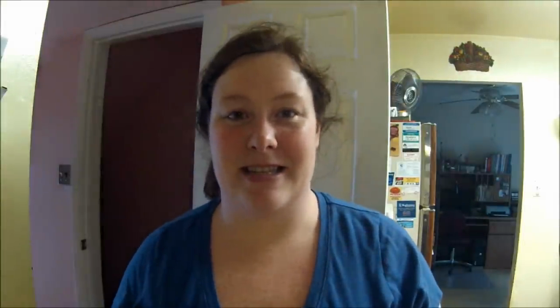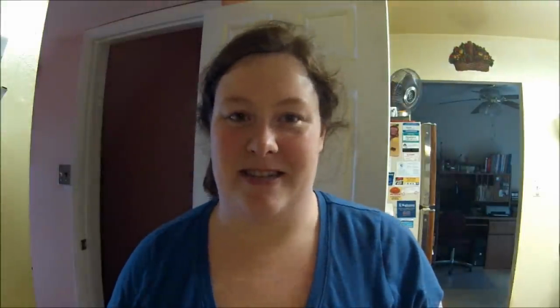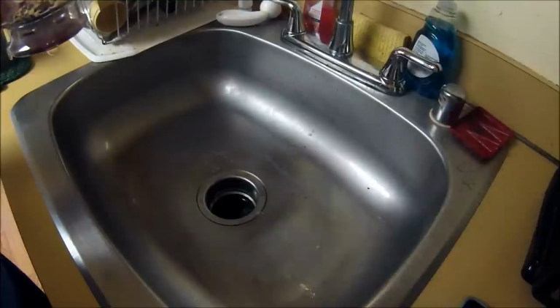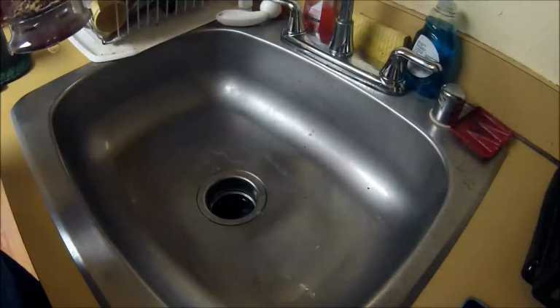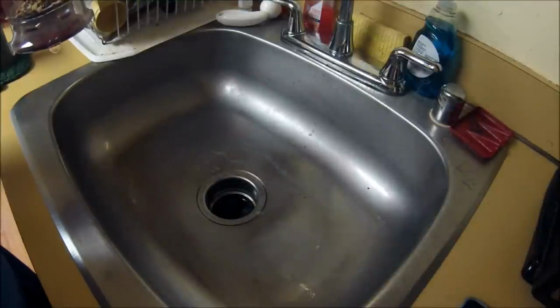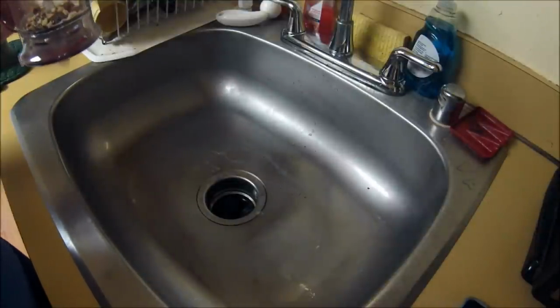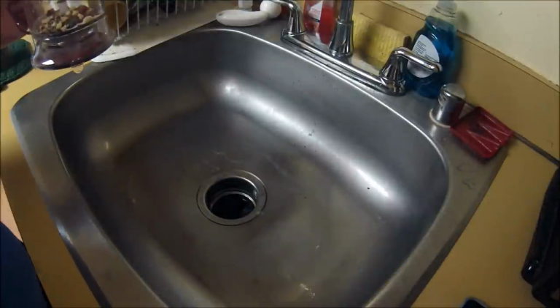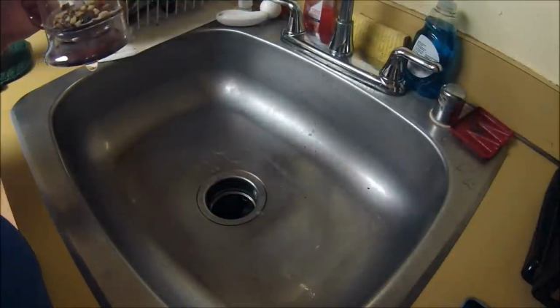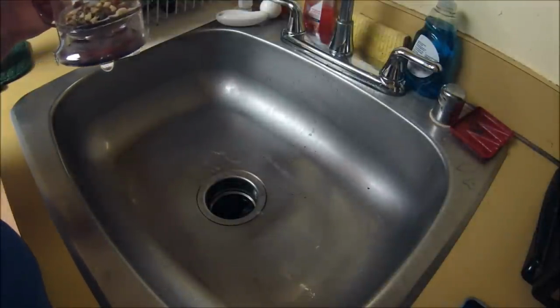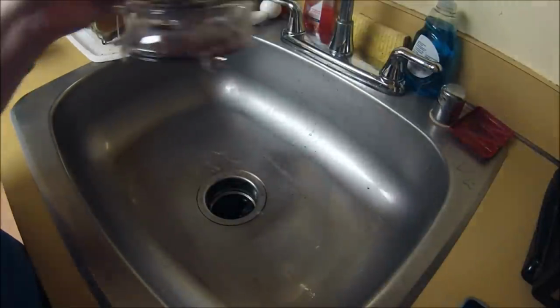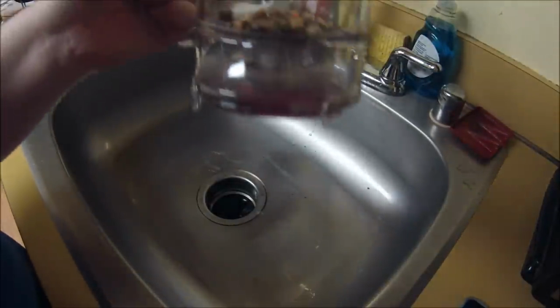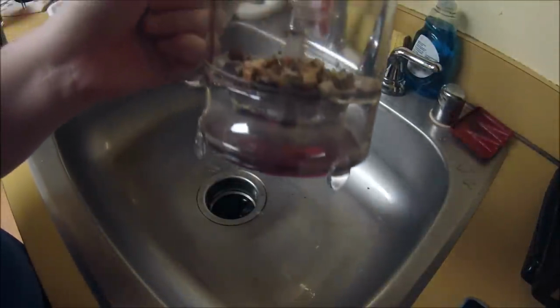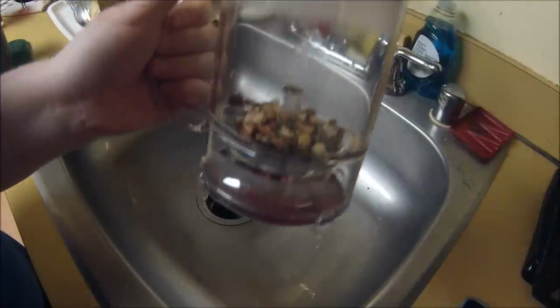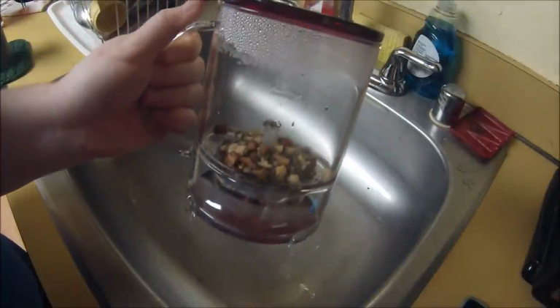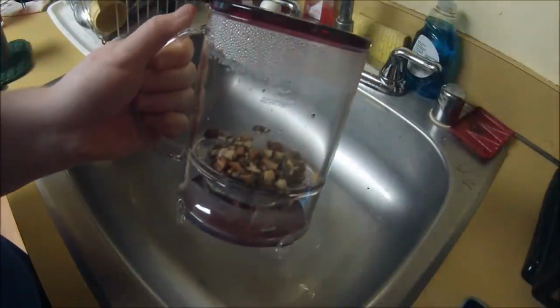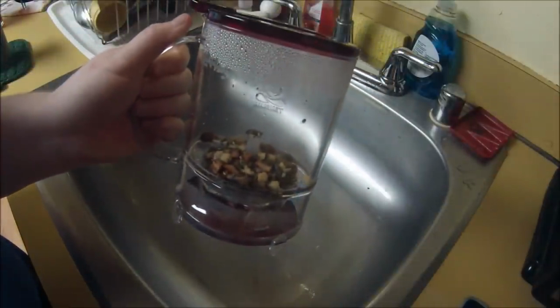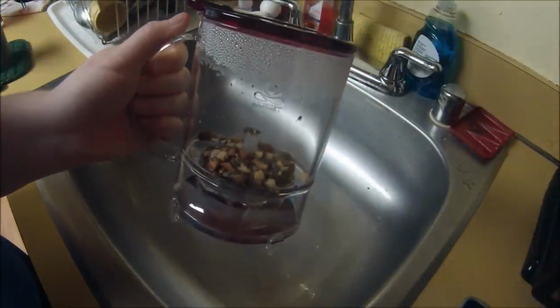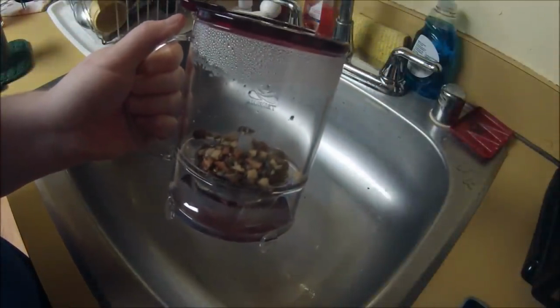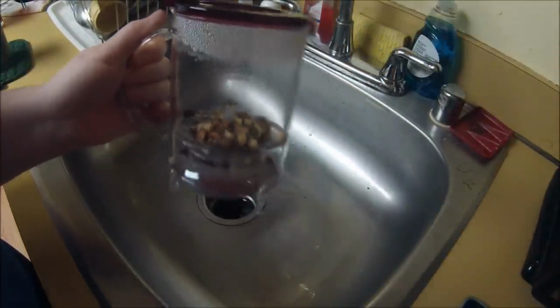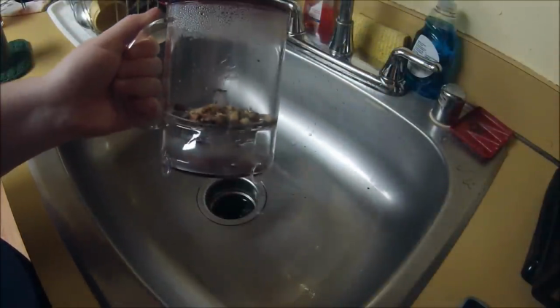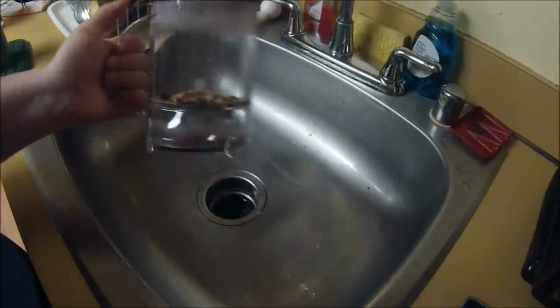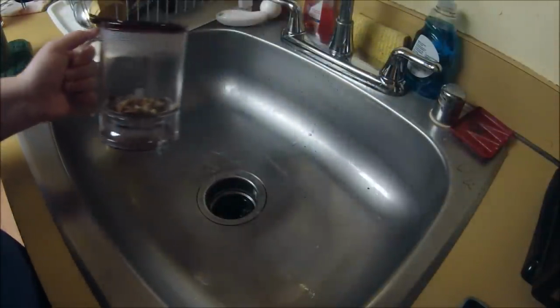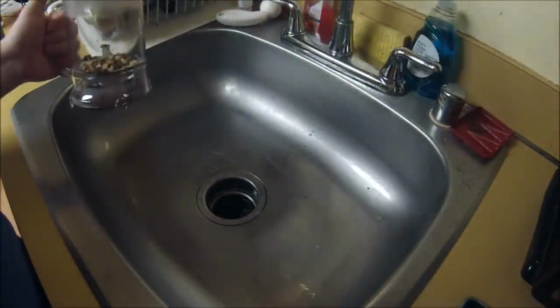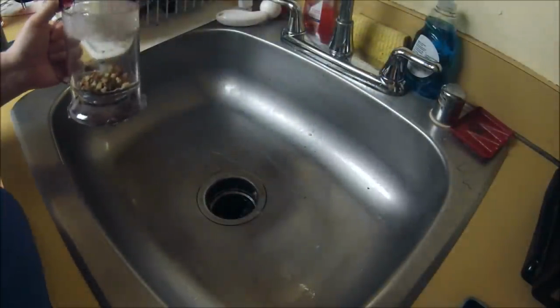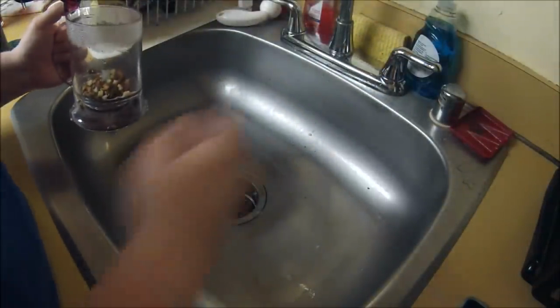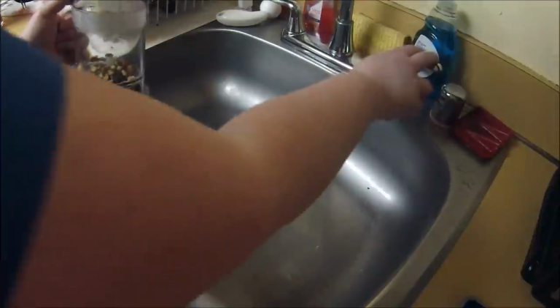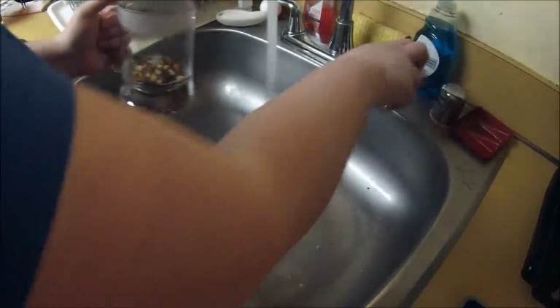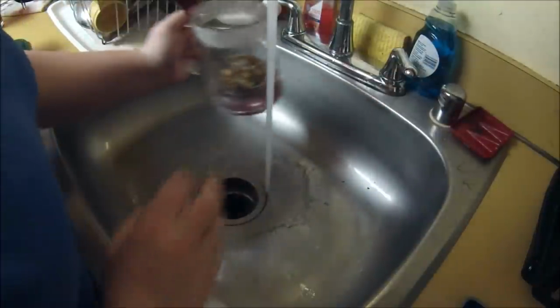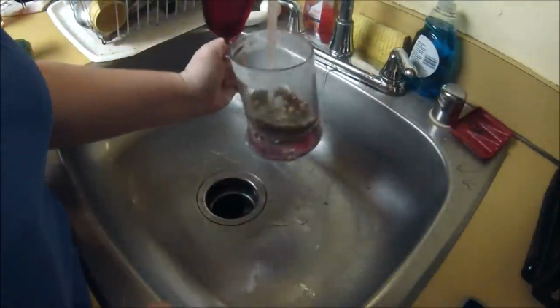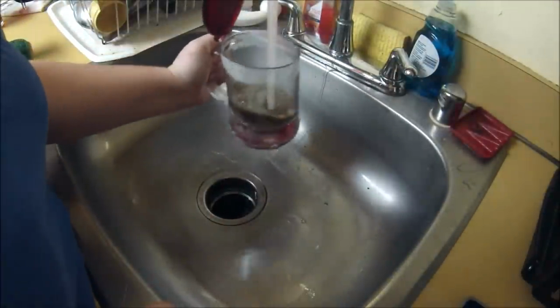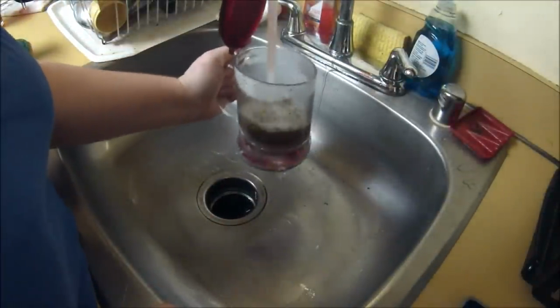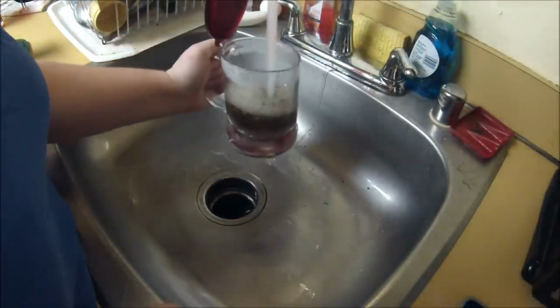Let's get started. Once you have decidedly brewed a perfect cup of tea, you're going to want to clean this thing out. So the first thing you want to do, of course, is rinse it because it's dirty.